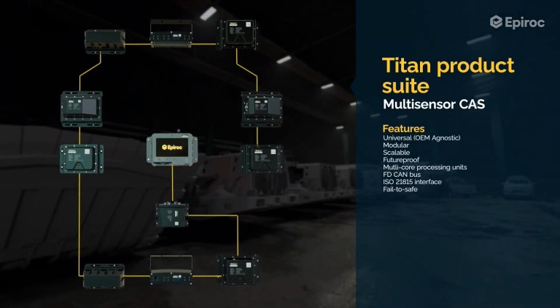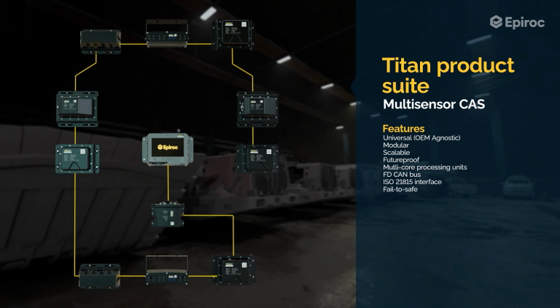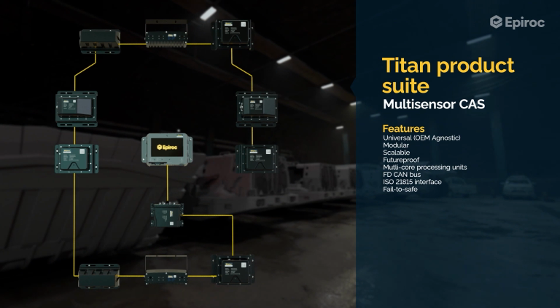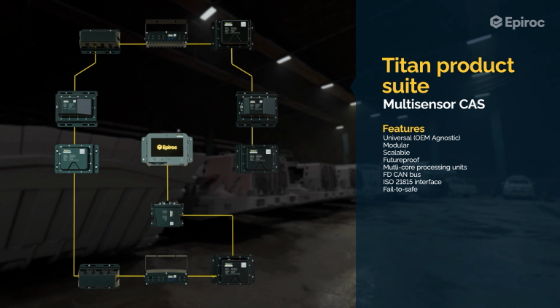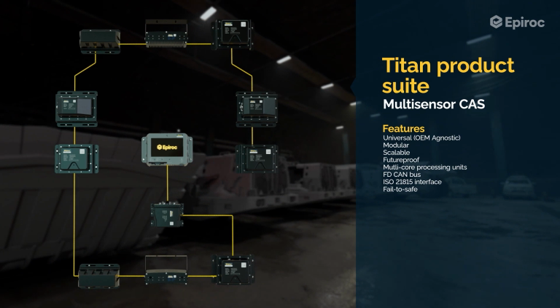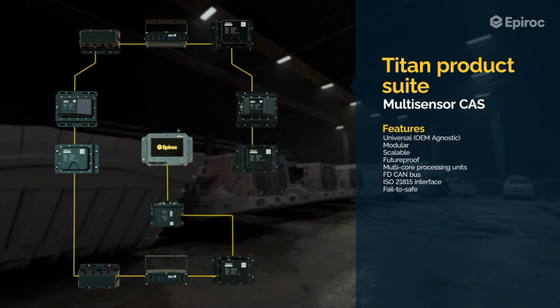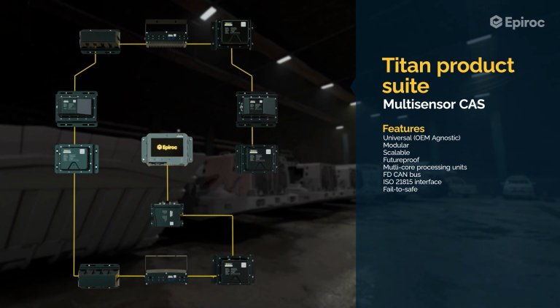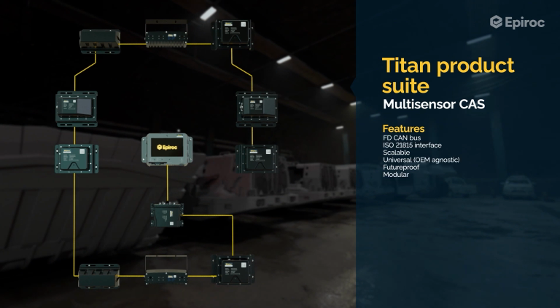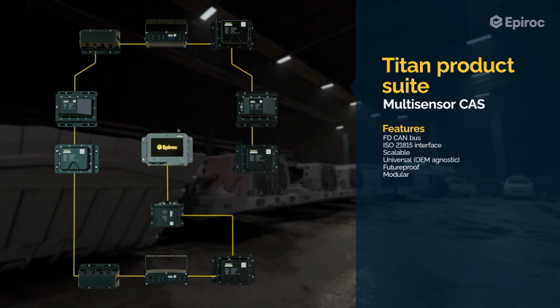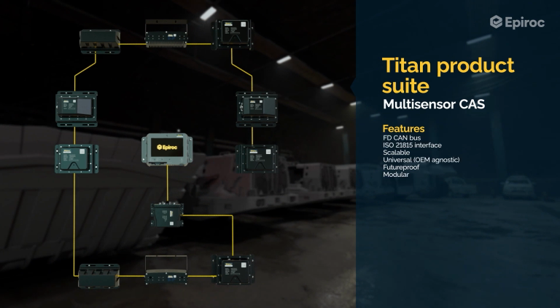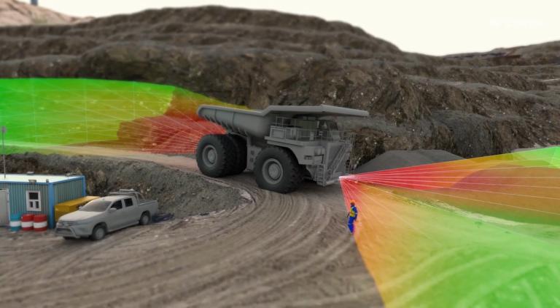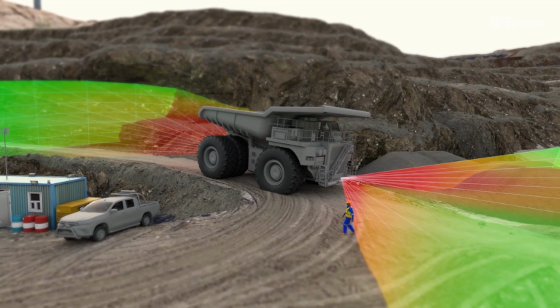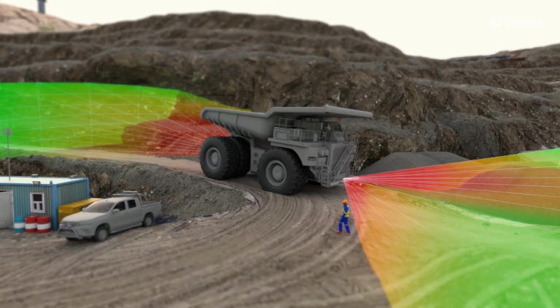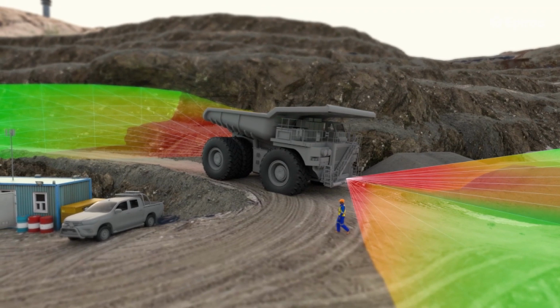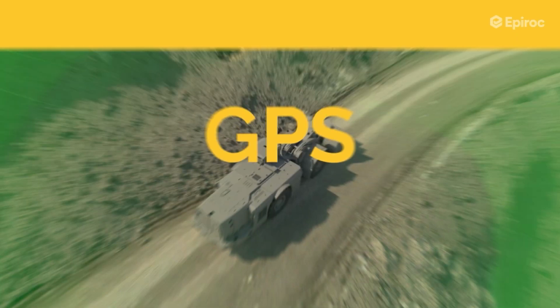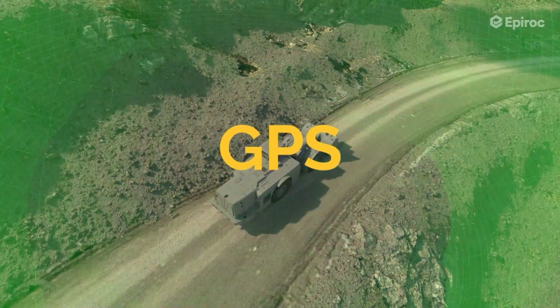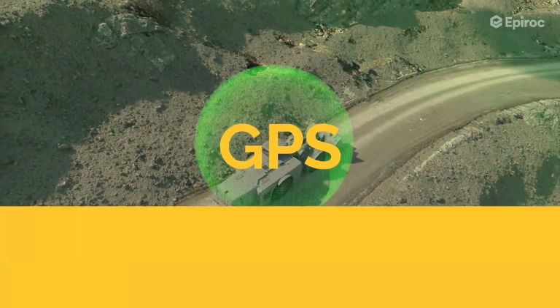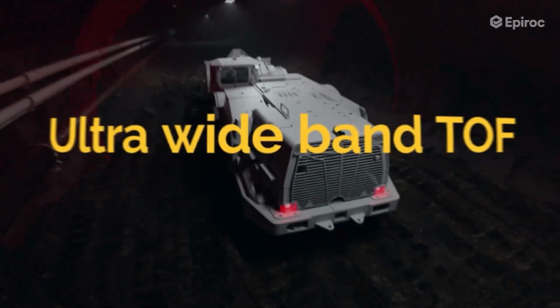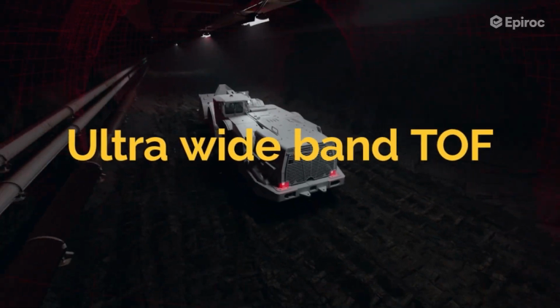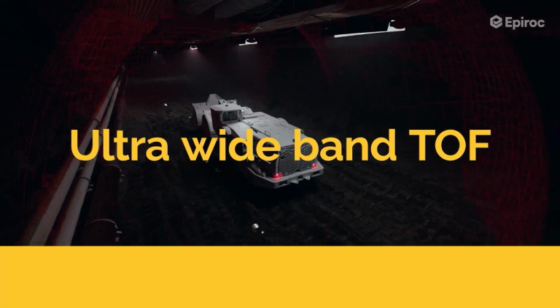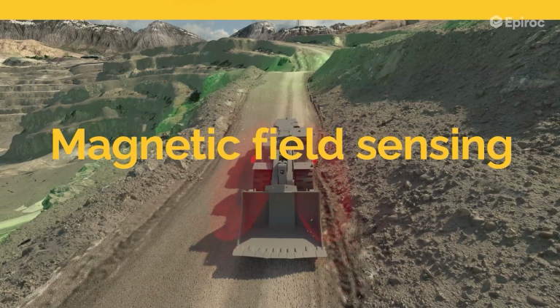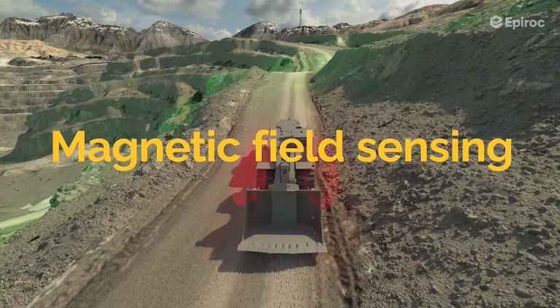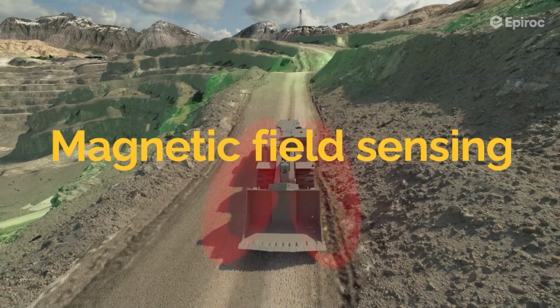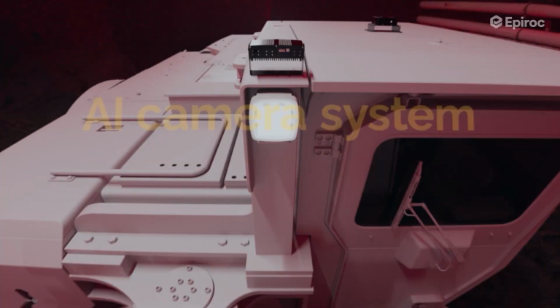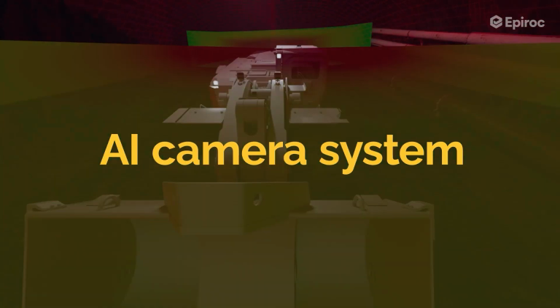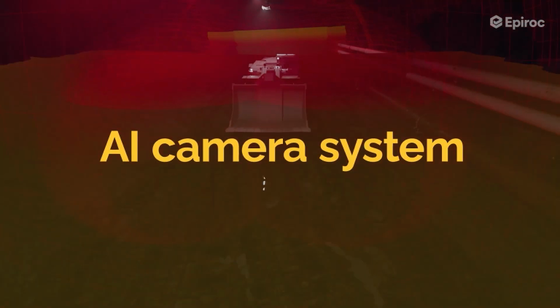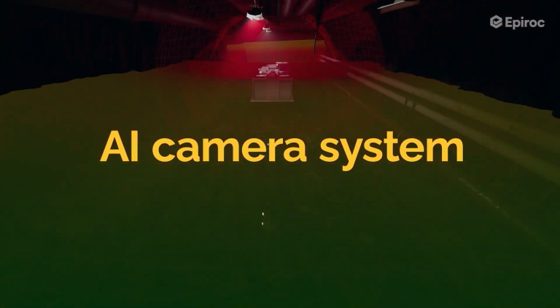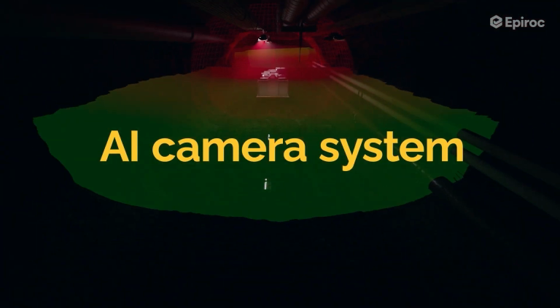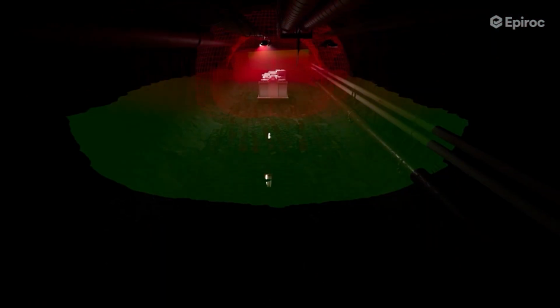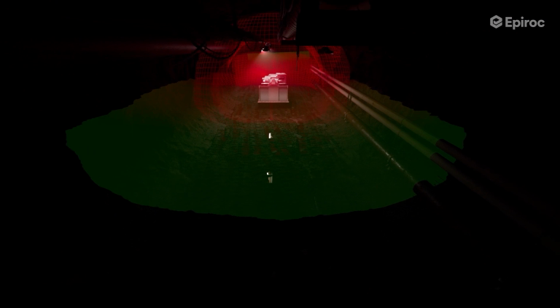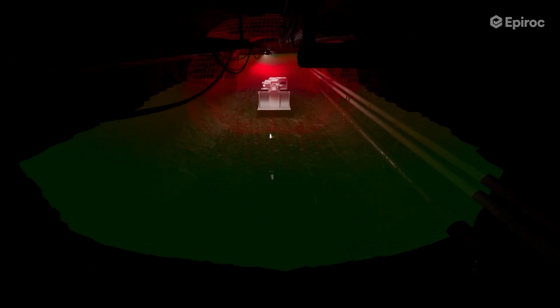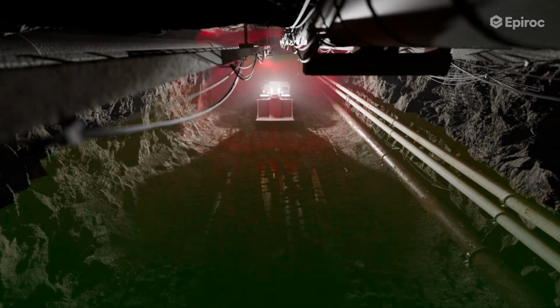The solution integrates a variety of in-house developed sensing technologies such as GPS, ultra-wideband time of flight, magnetic field sensing, and AI cameras with object detection.